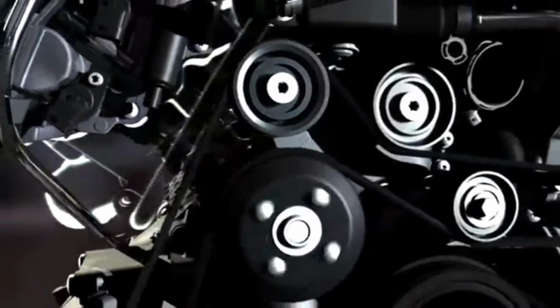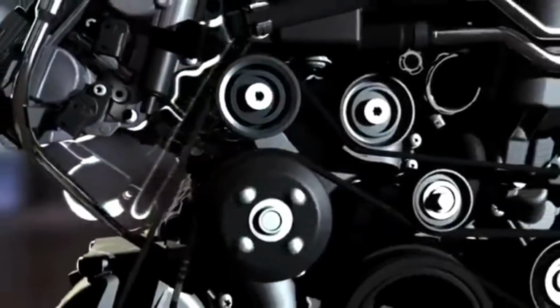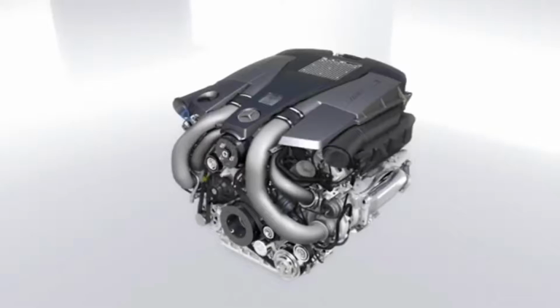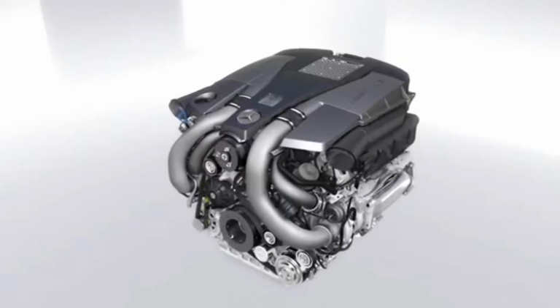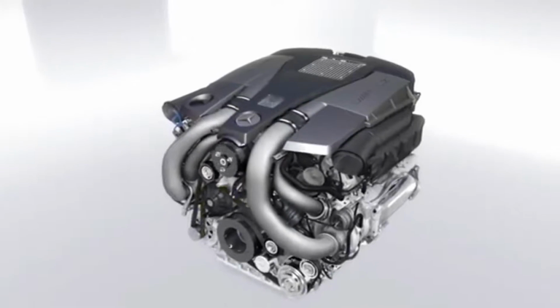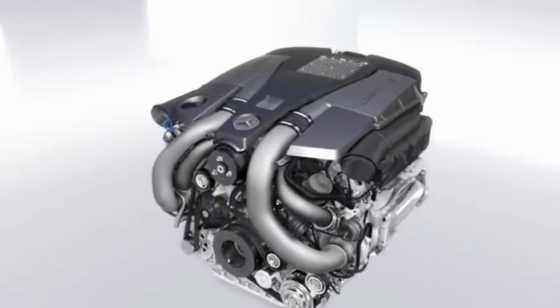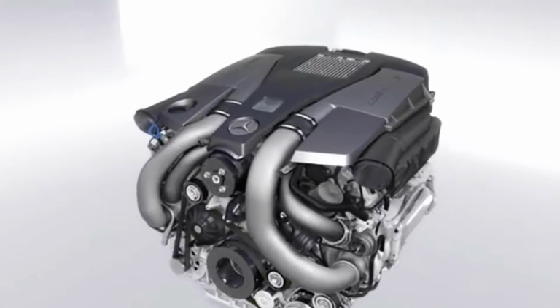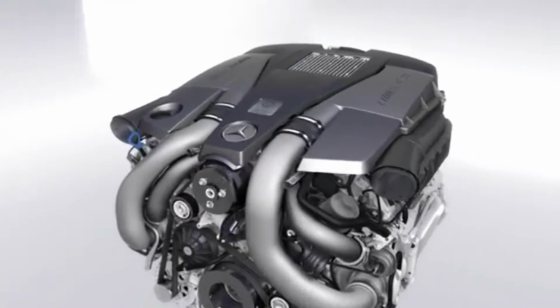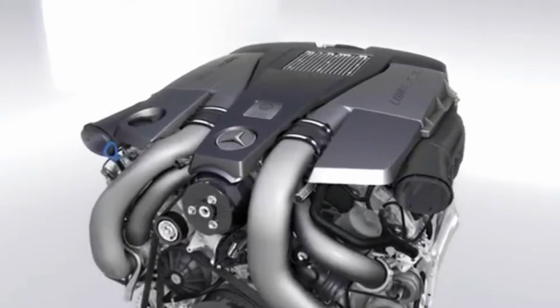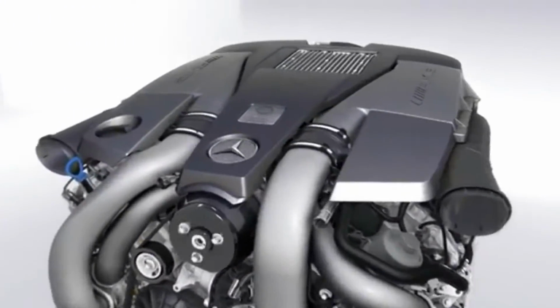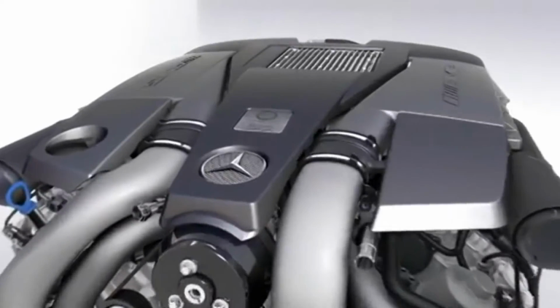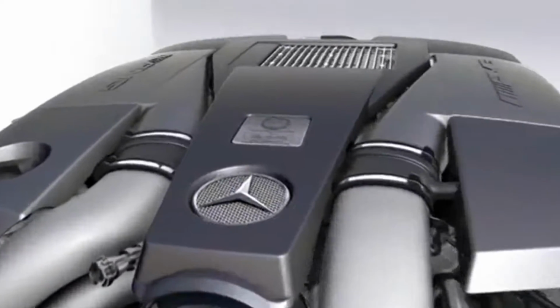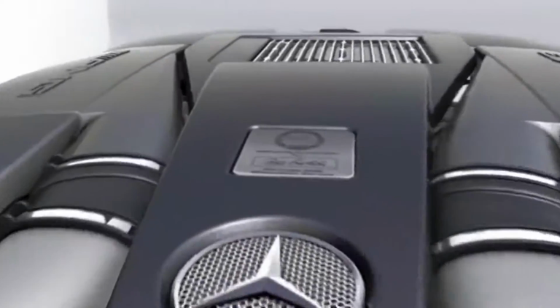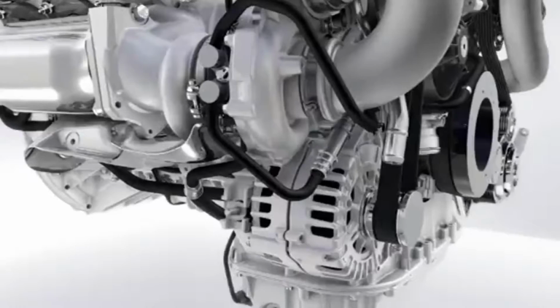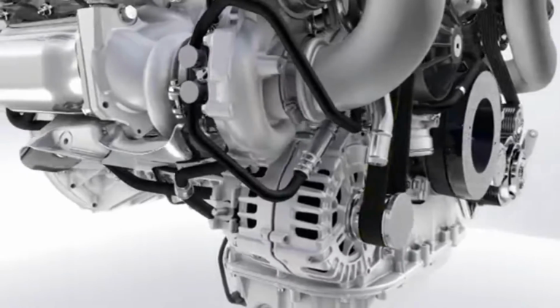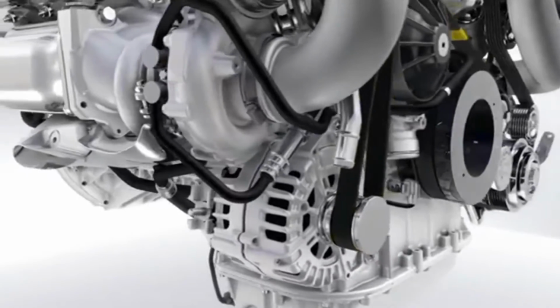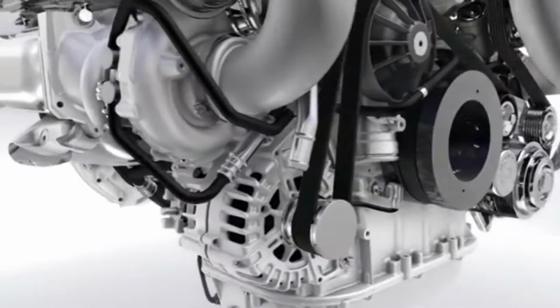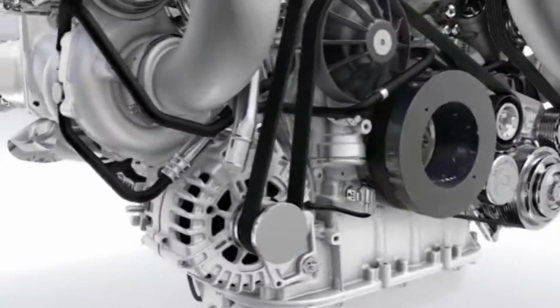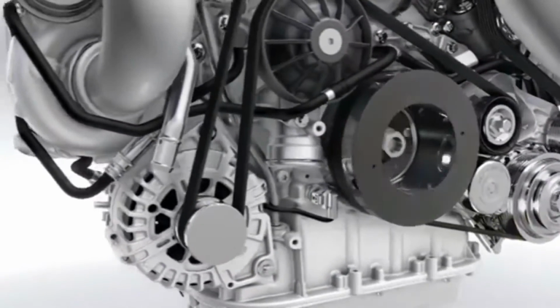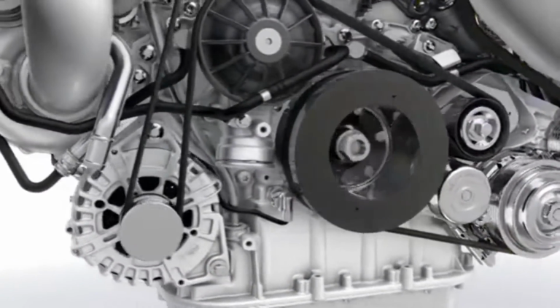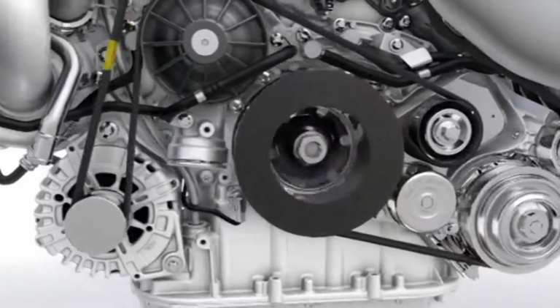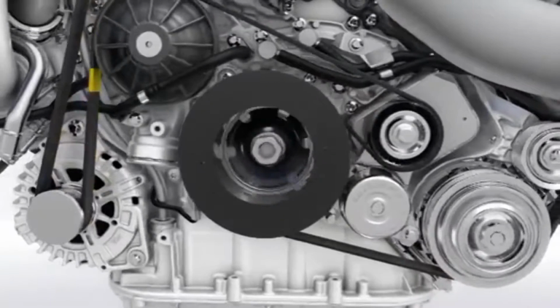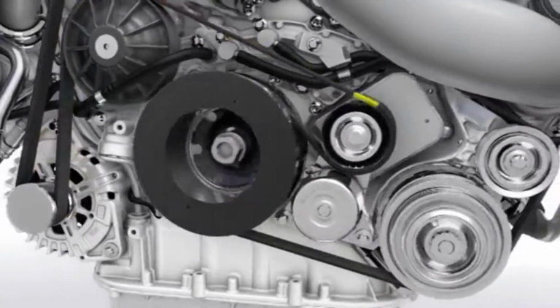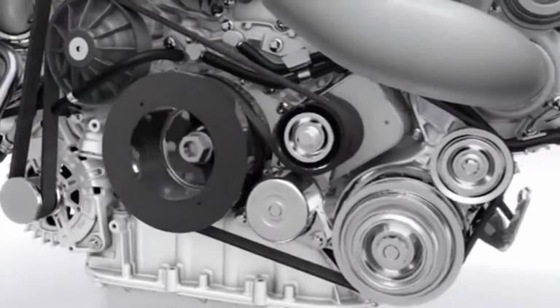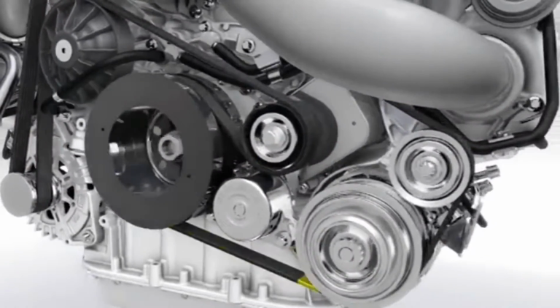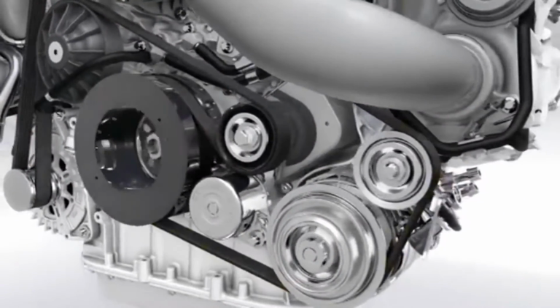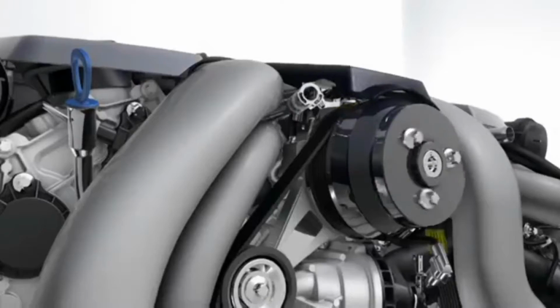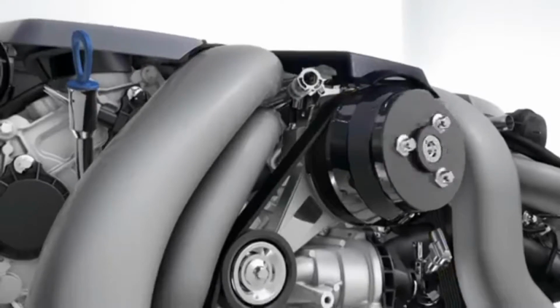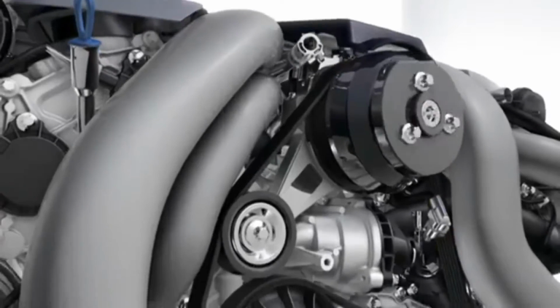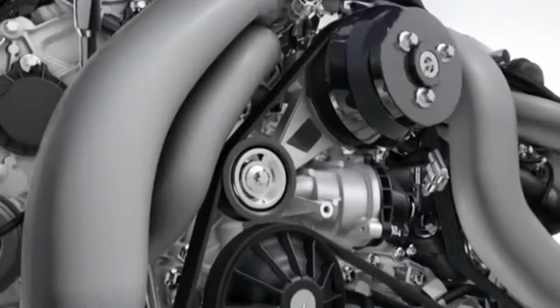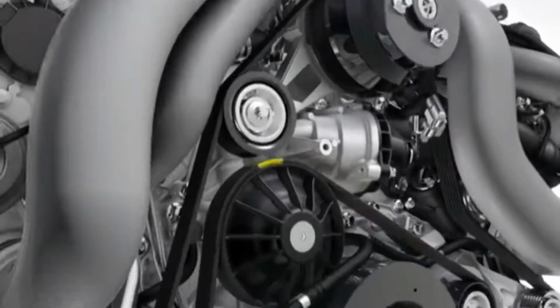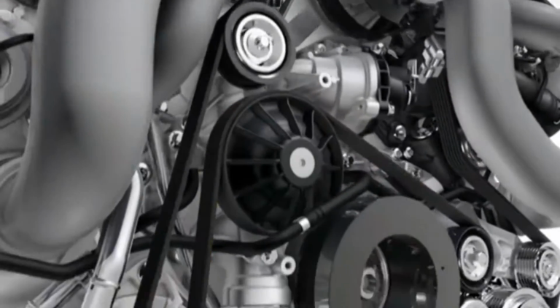A new AMG 5.5-liter V8 bi-turbo engine — a masterpiece of engineering. Extremely agile and with significantly lower fuel consumption.